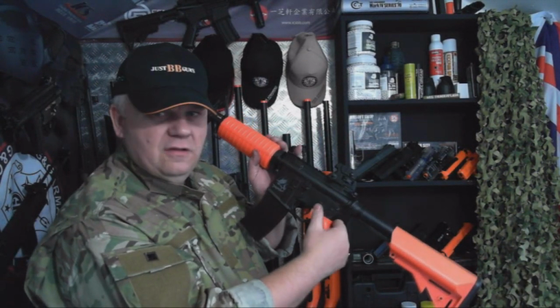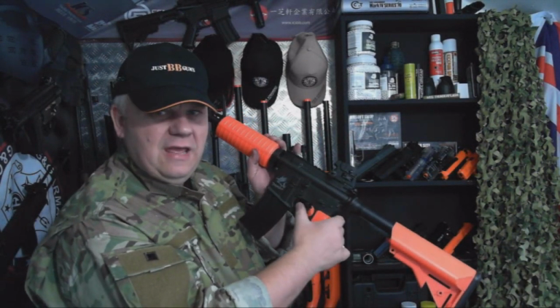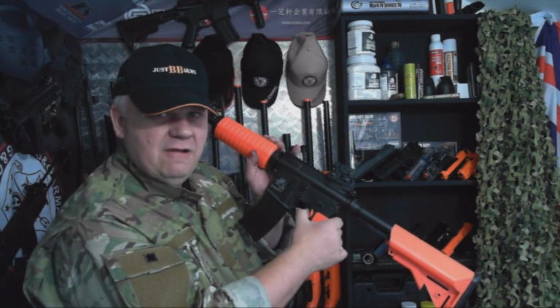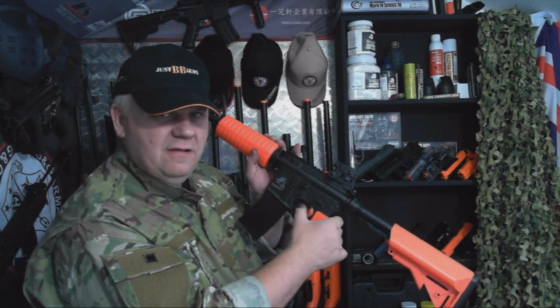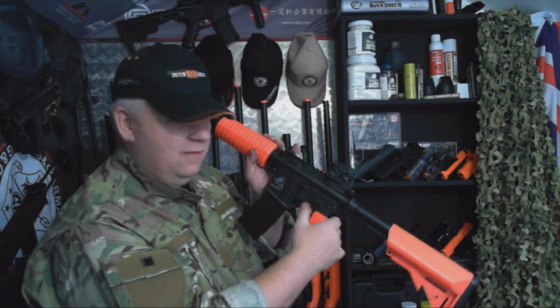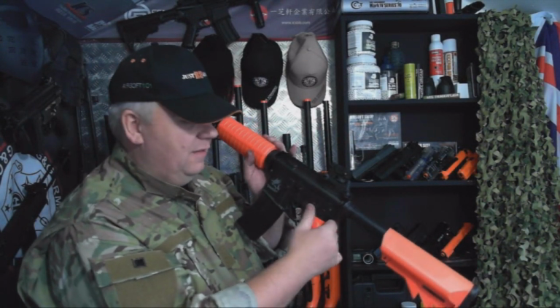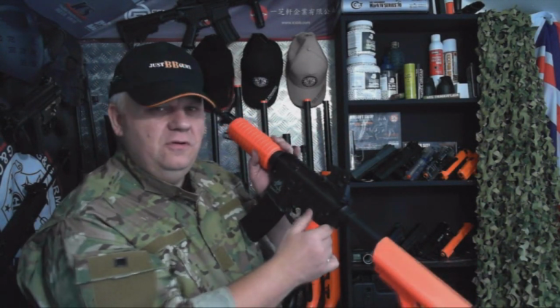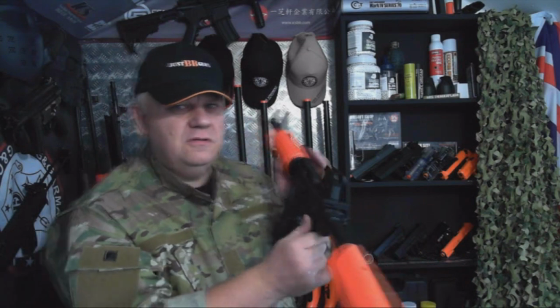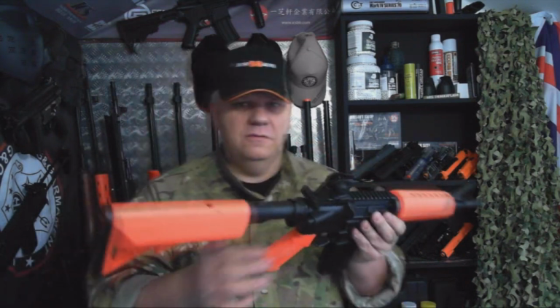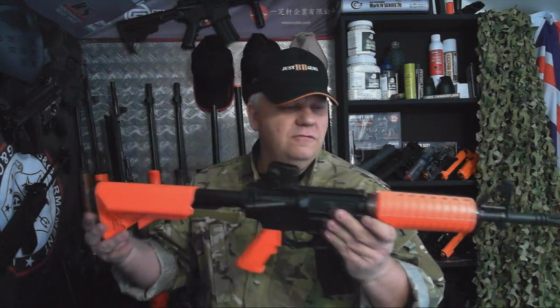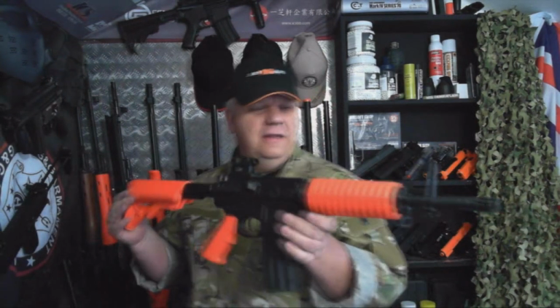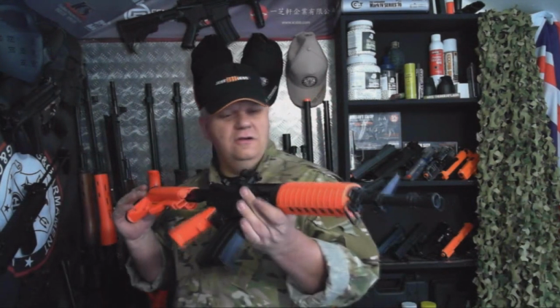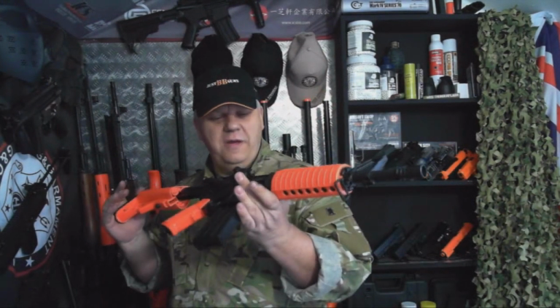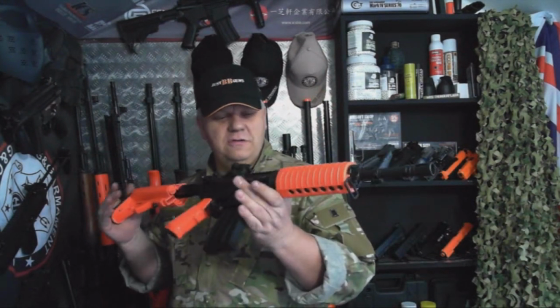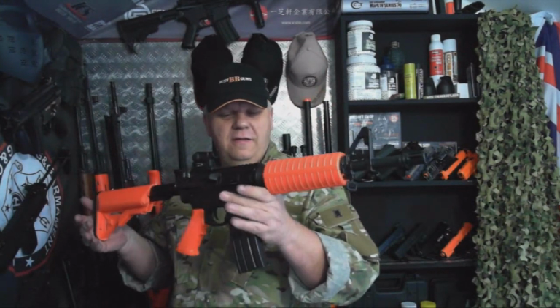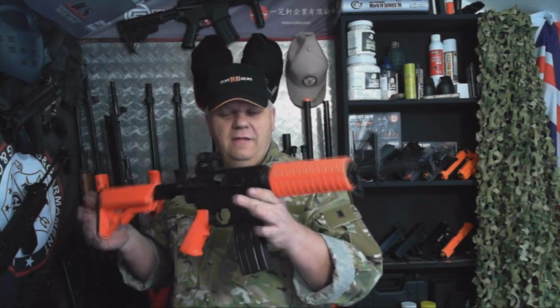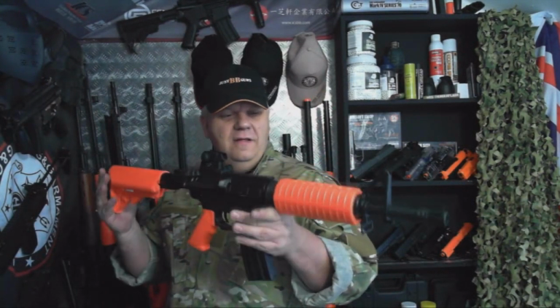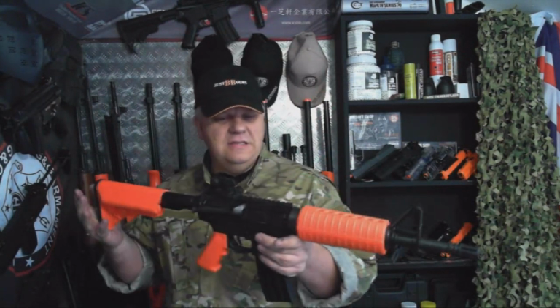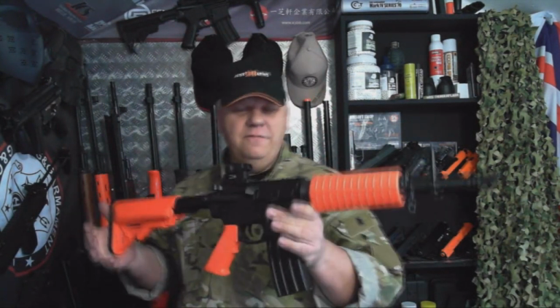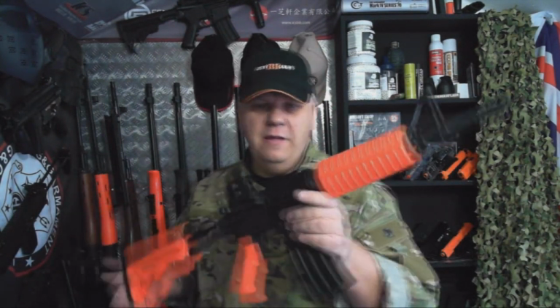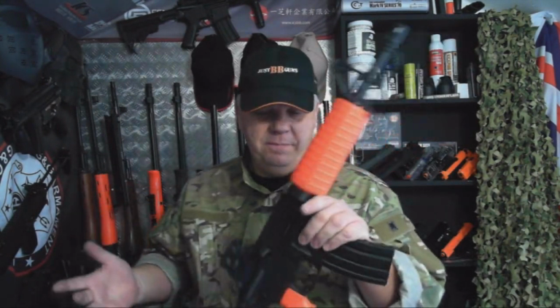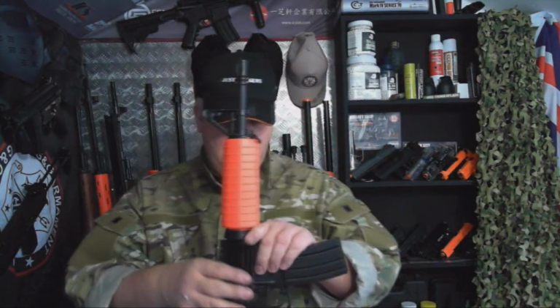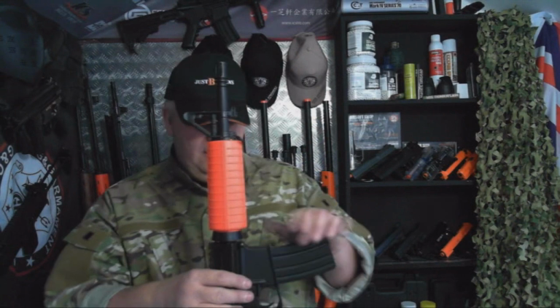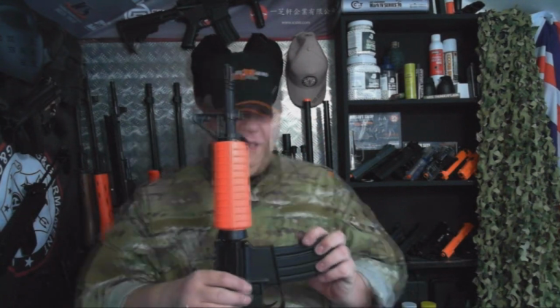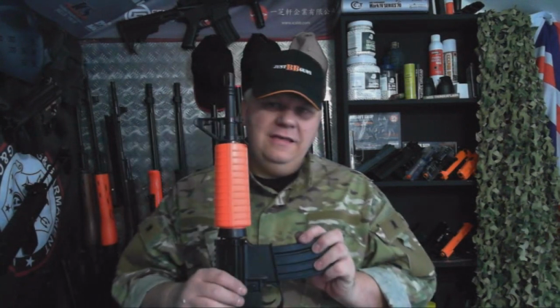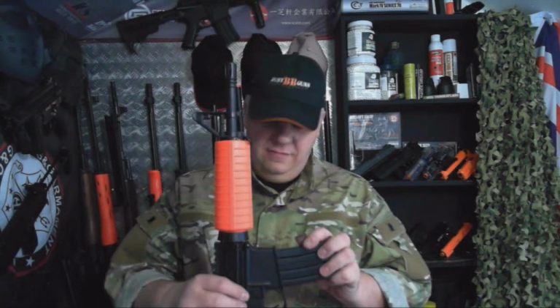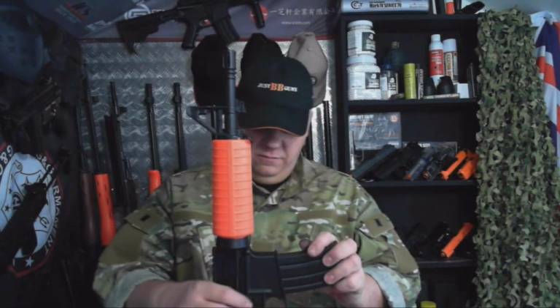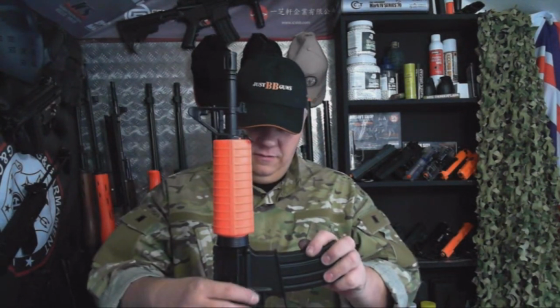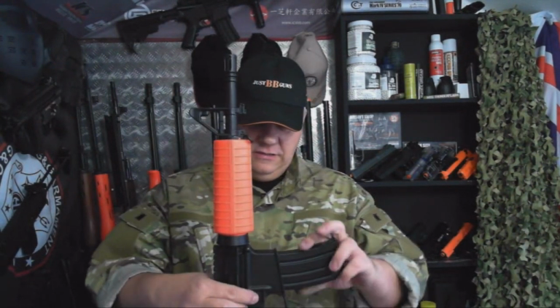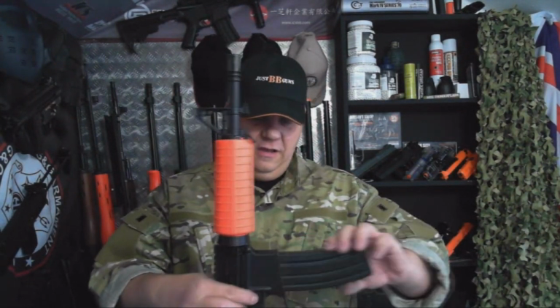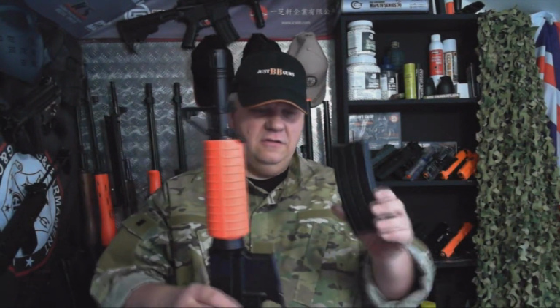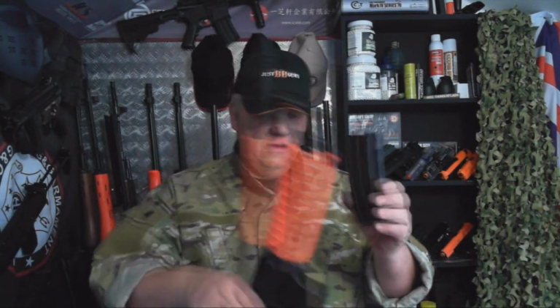I don't like dry firing guns but you're going to hear how it sounds. Really good punch to it. So that's the M4A1E.